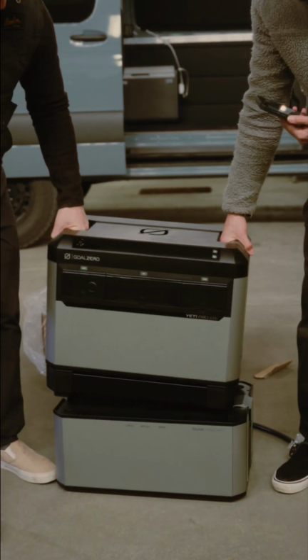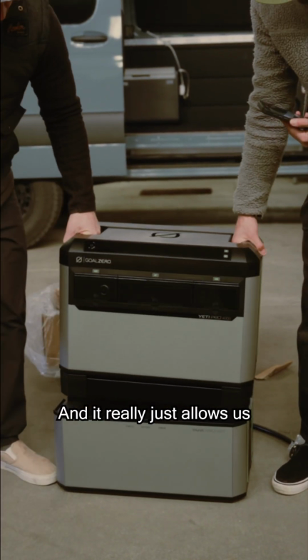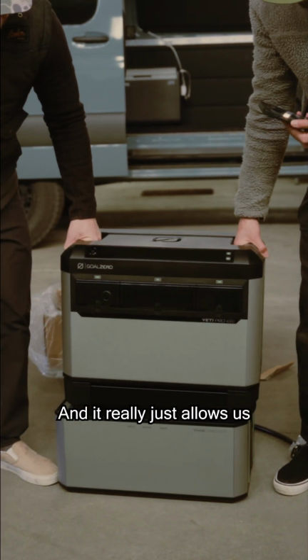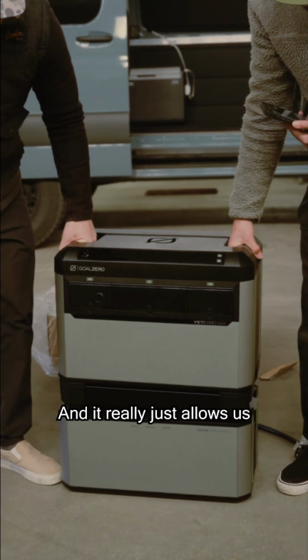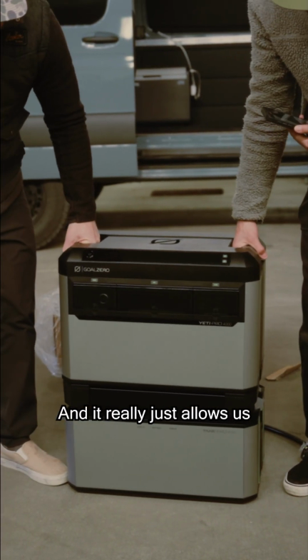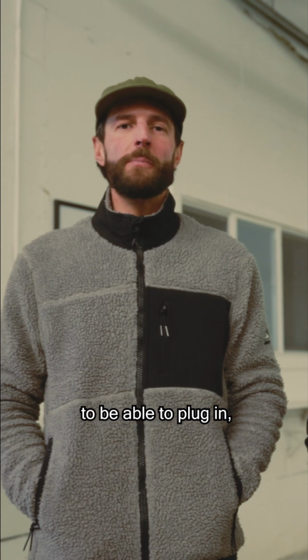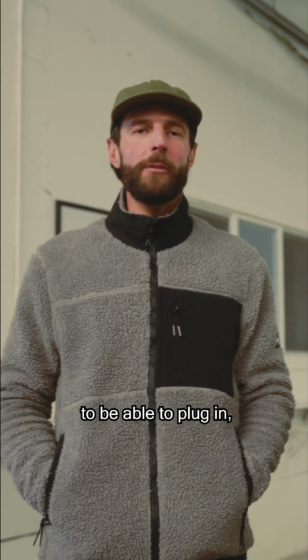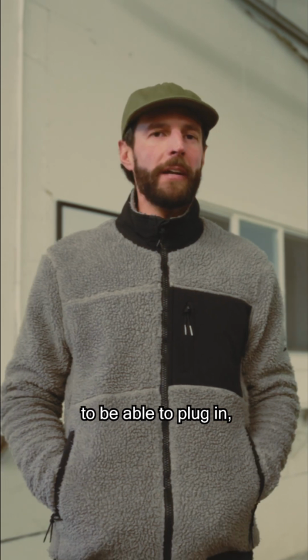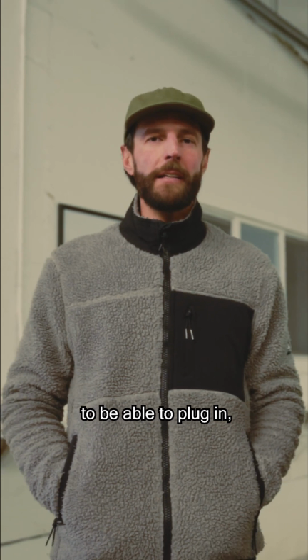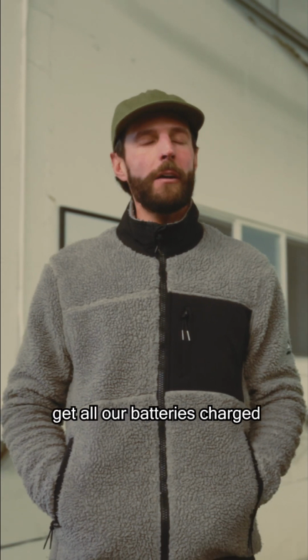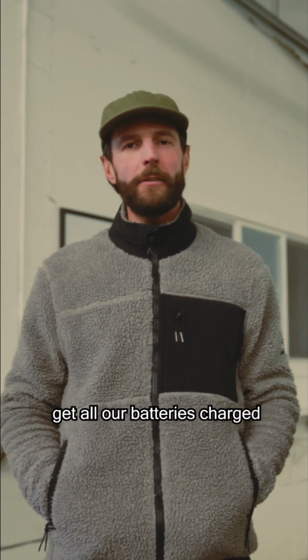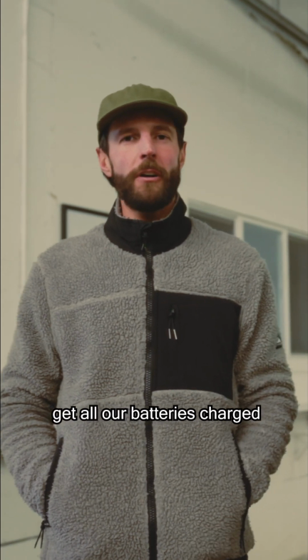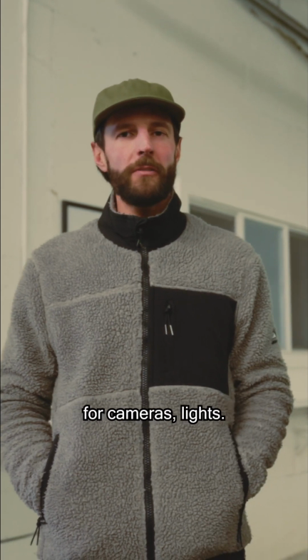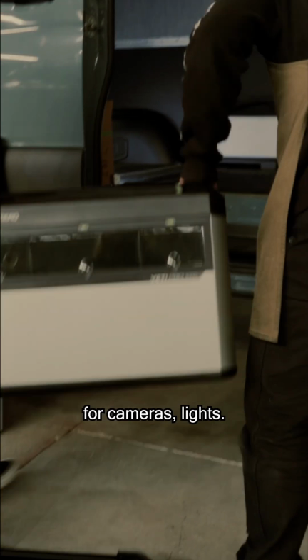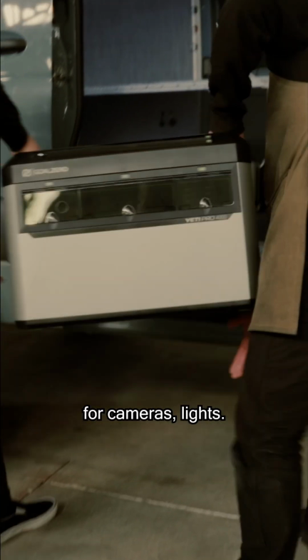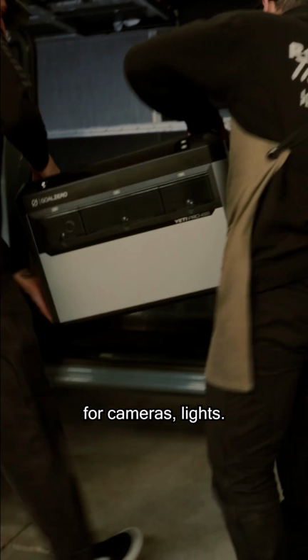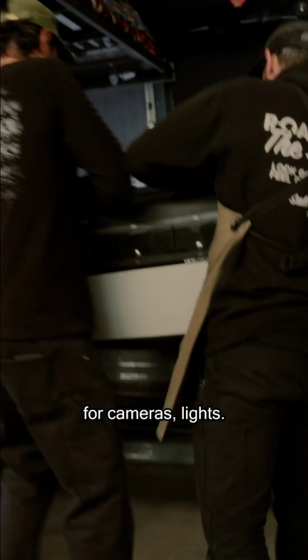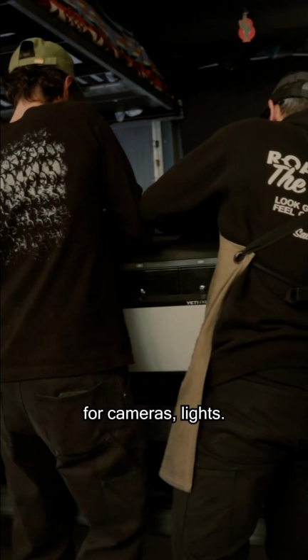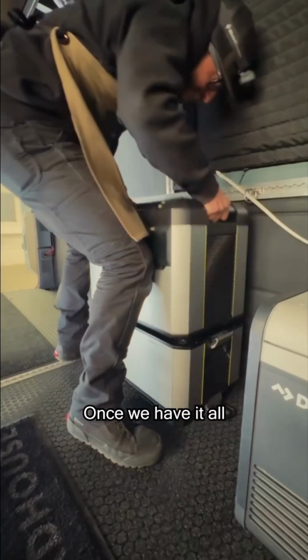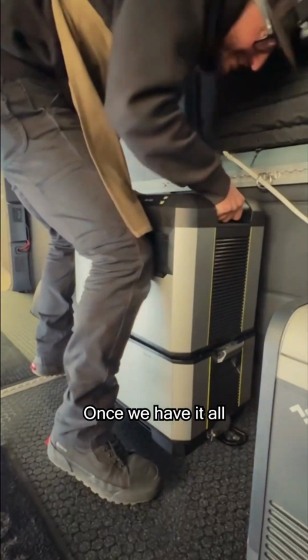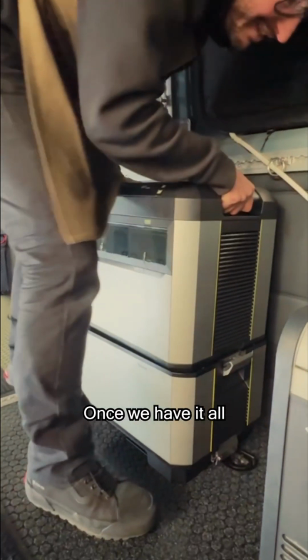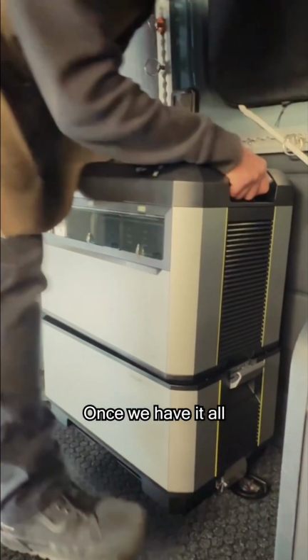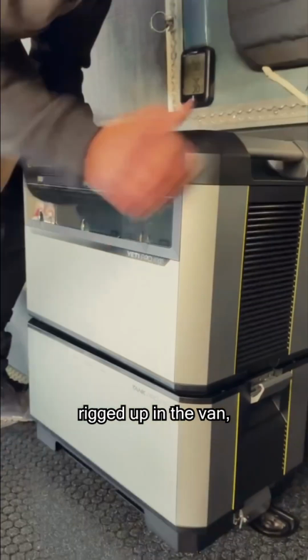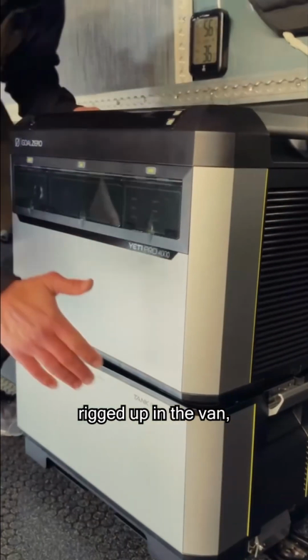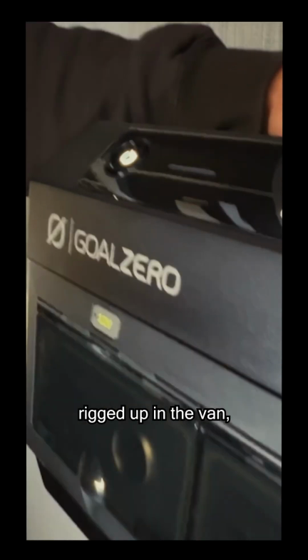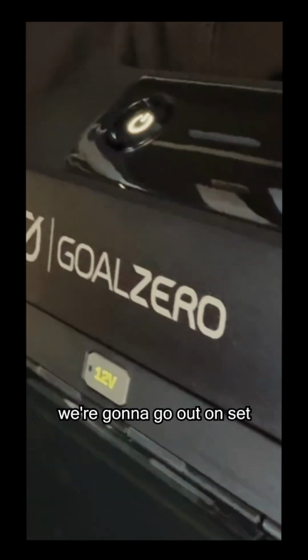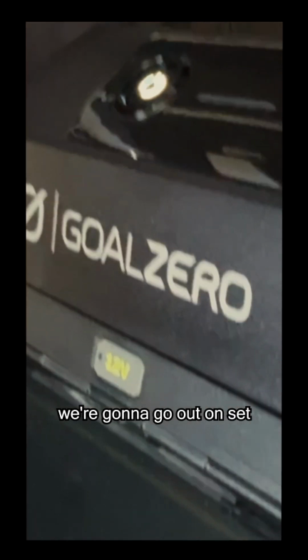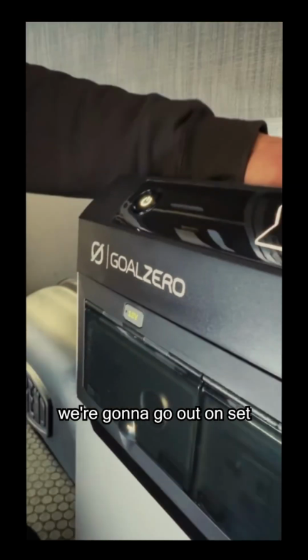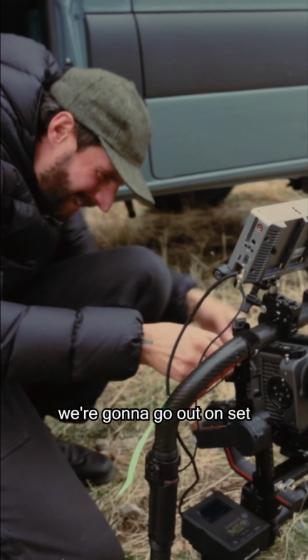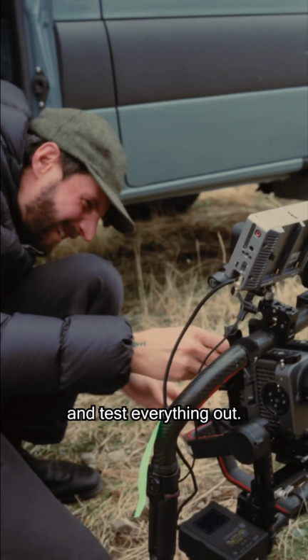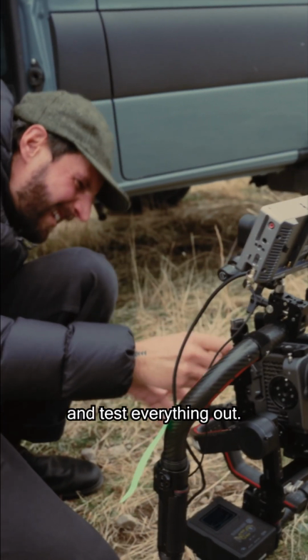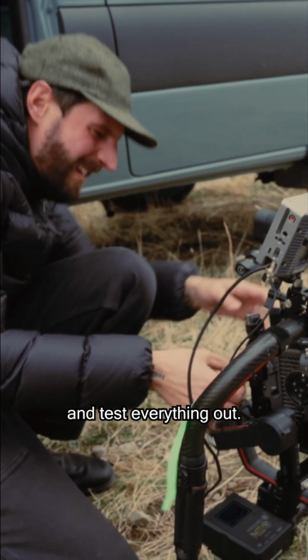It really just allows us to be able to plug in, get all our batteries charged for cameras, lights. Once we have it all rigged up in the van, we're going to go out on set and test everything out.